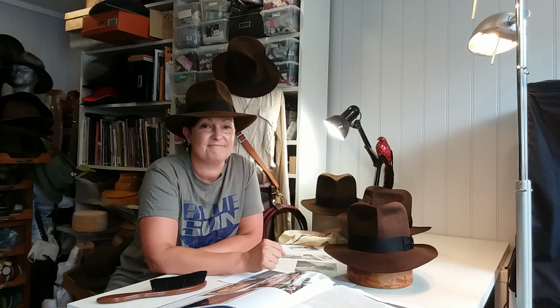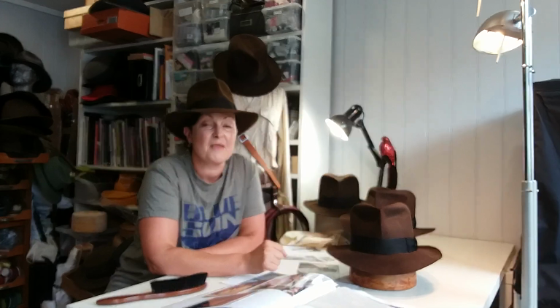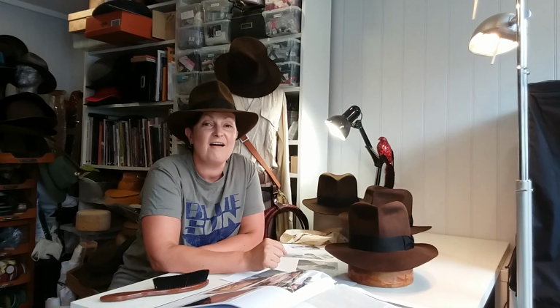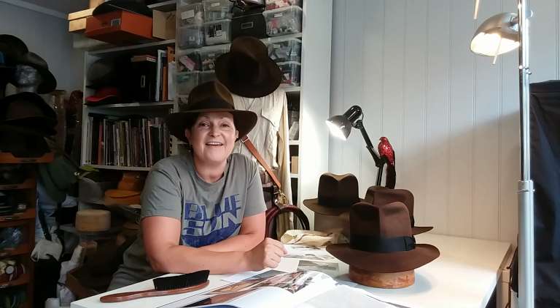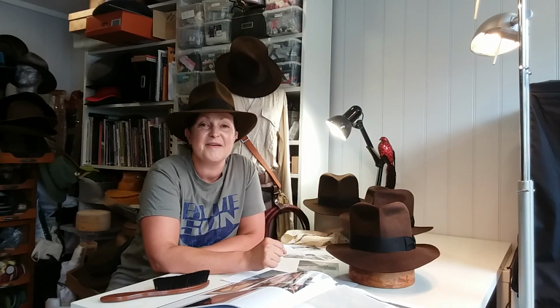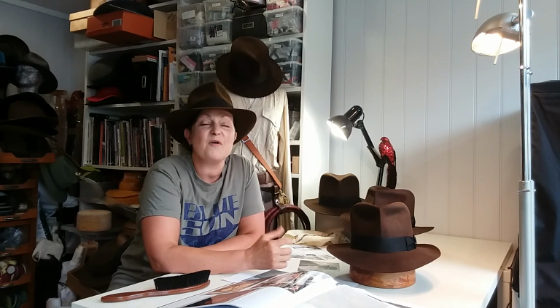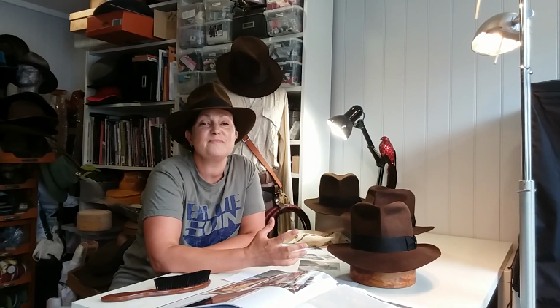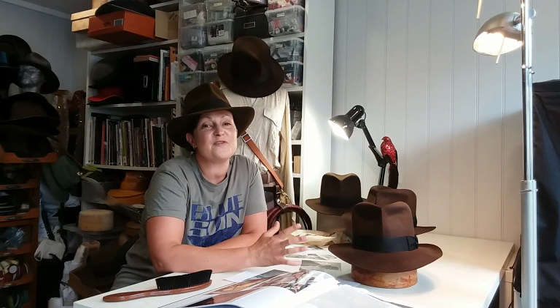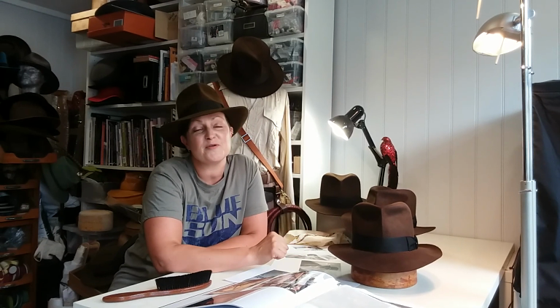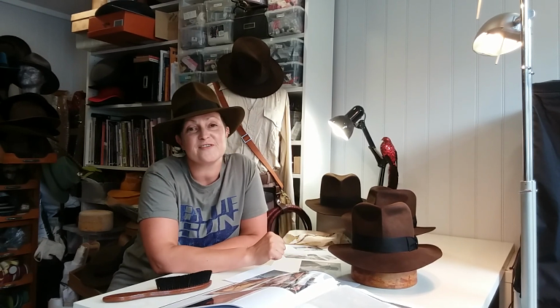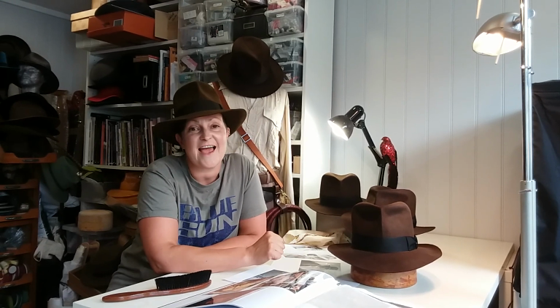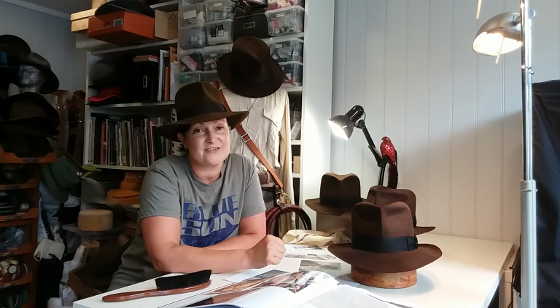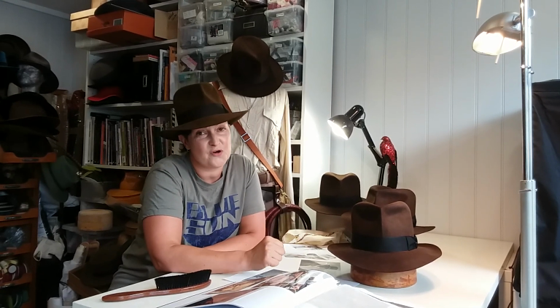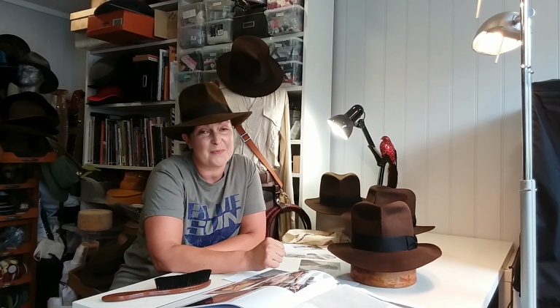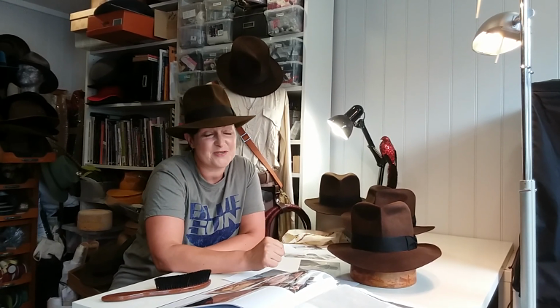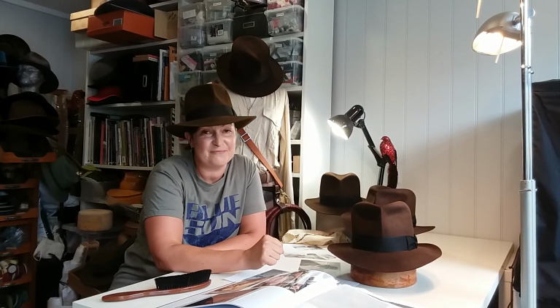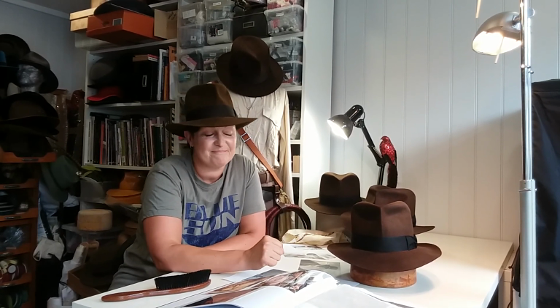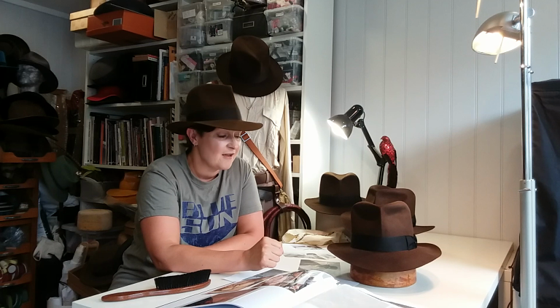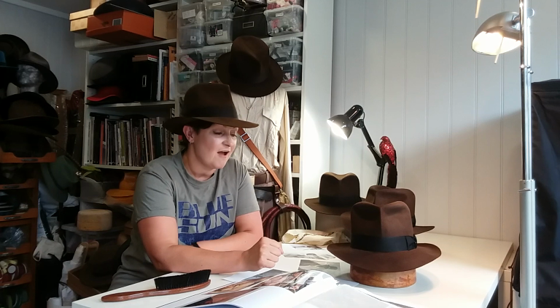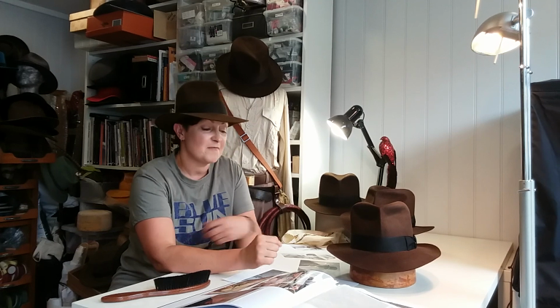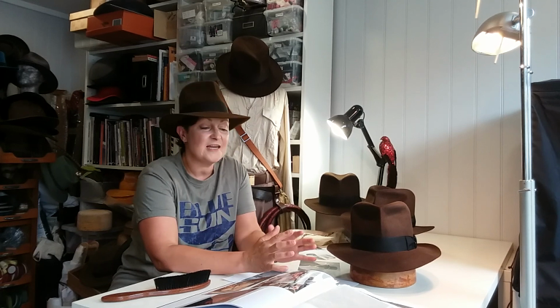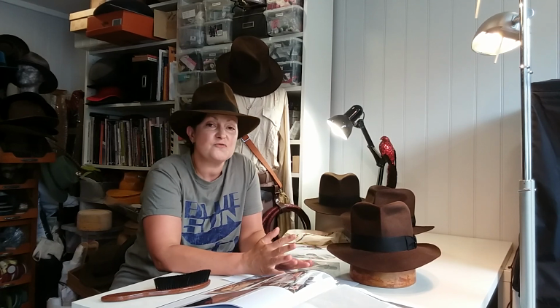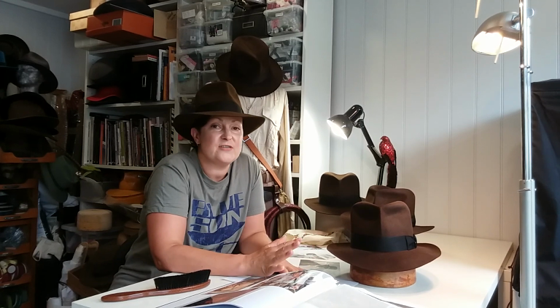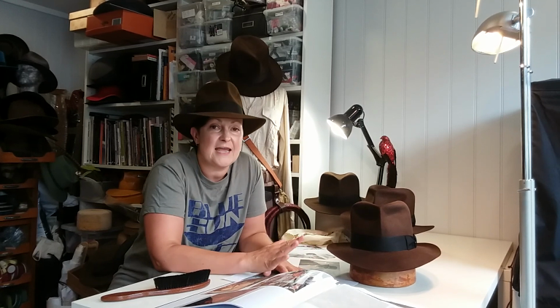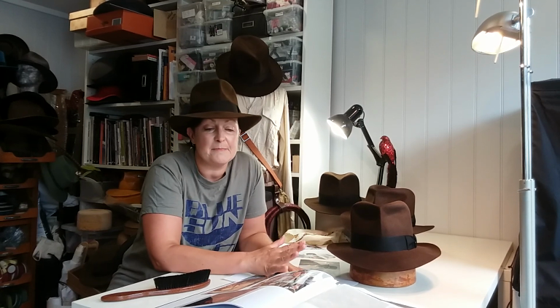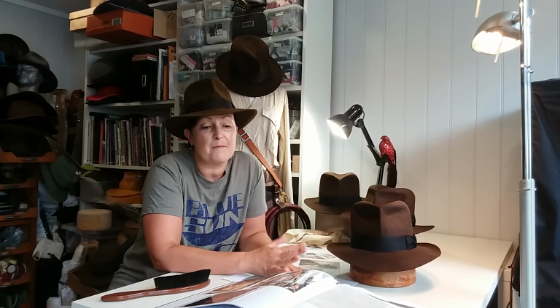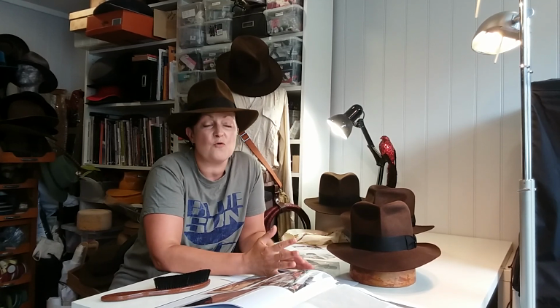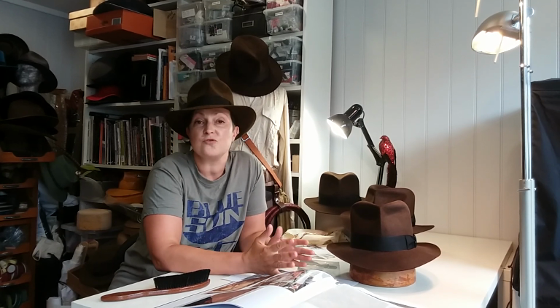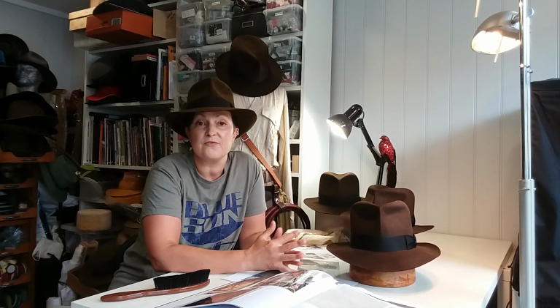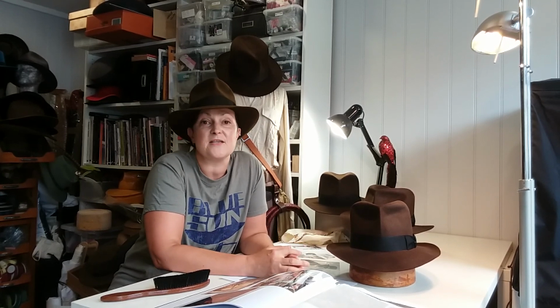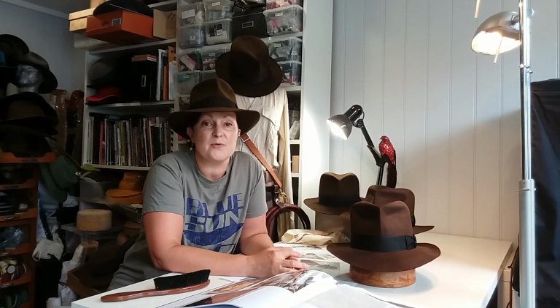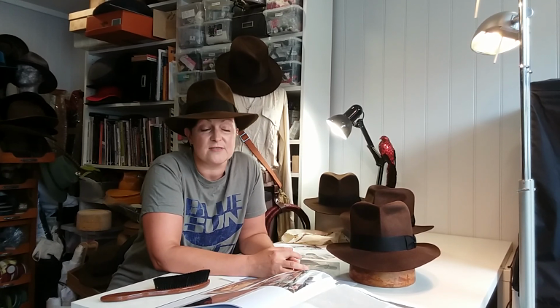Hi, welcome to the Herbert Johnson Hatters workshop. I'm Michelle. I'd like to talk to you today a little bit about ordering from us at Herbert Johnson.